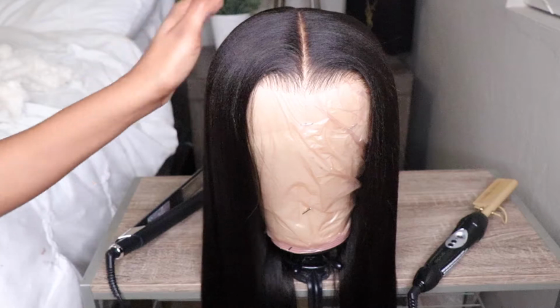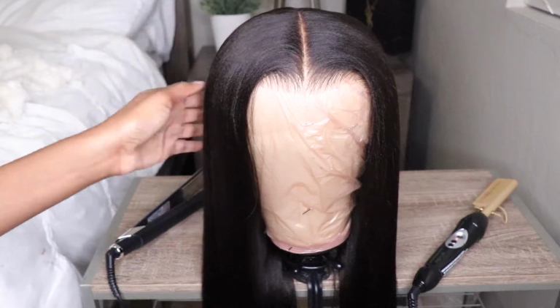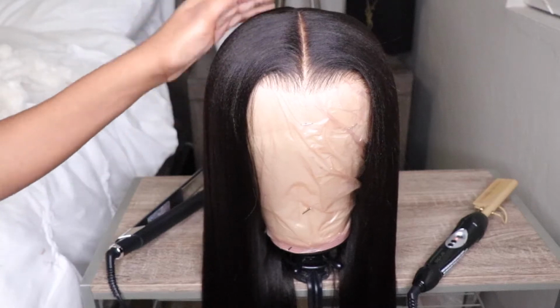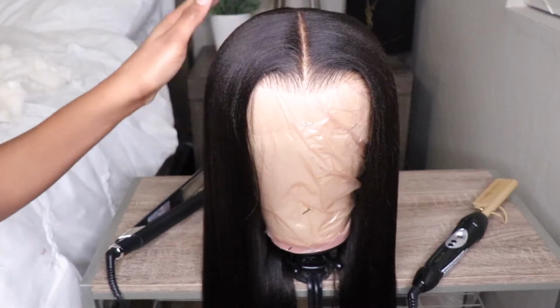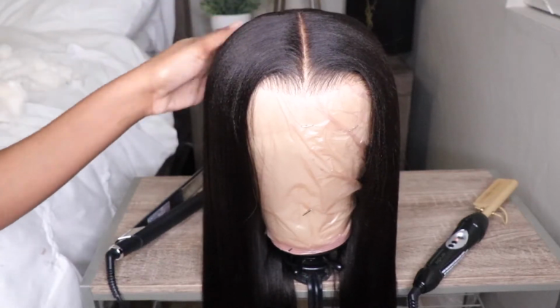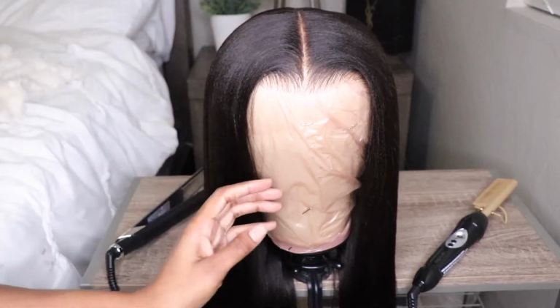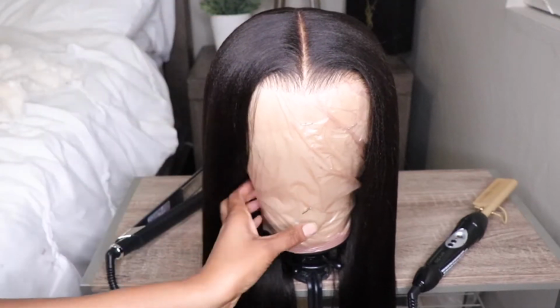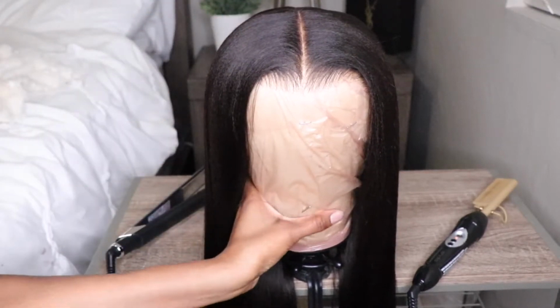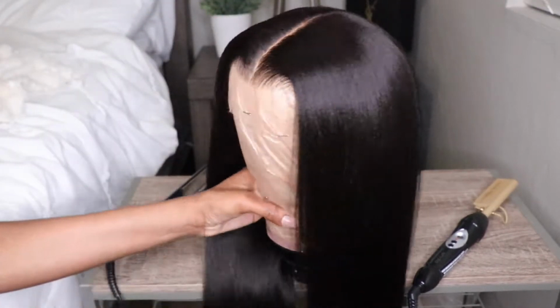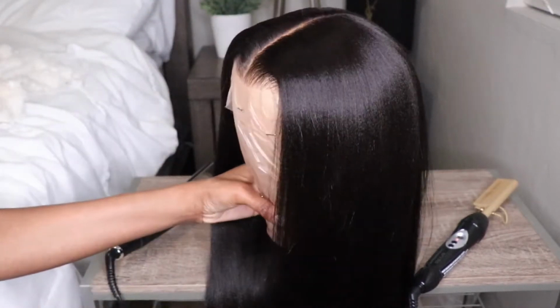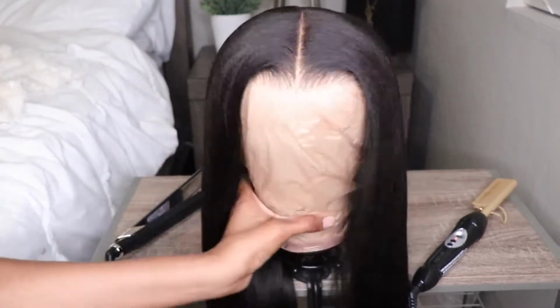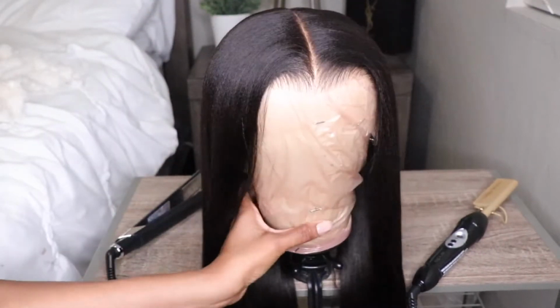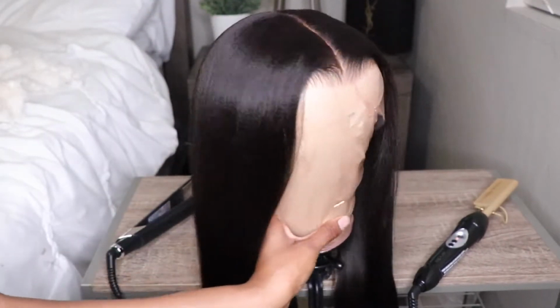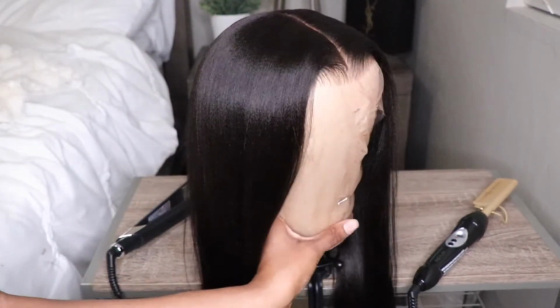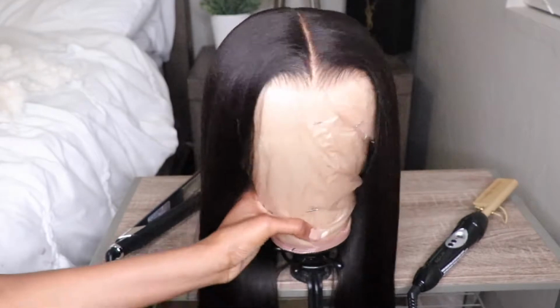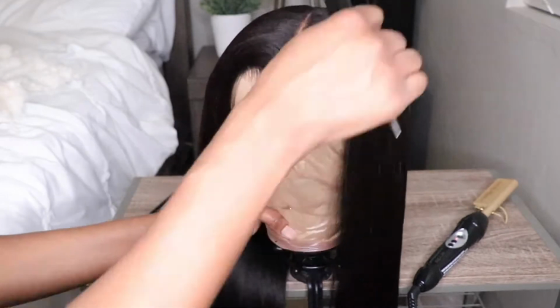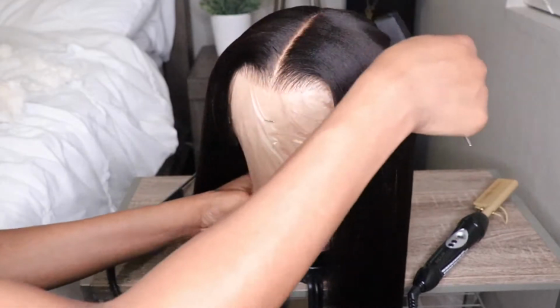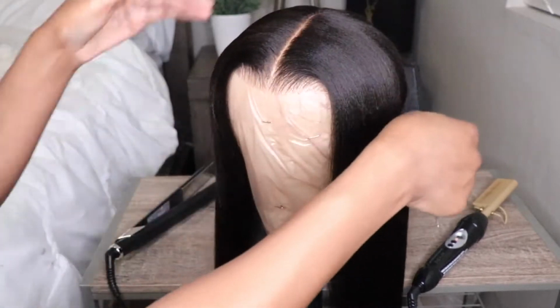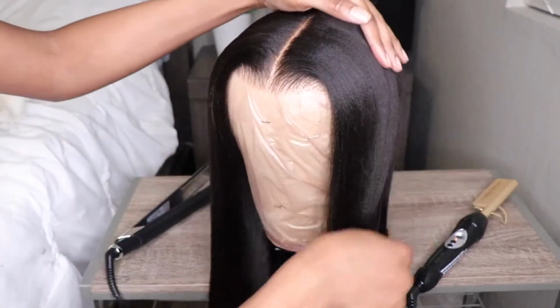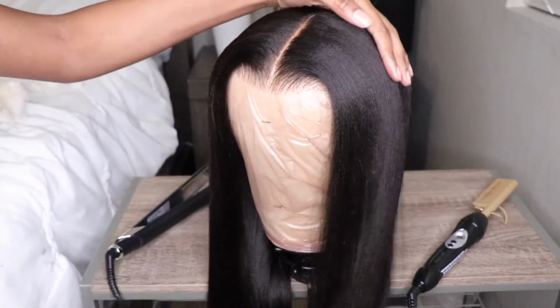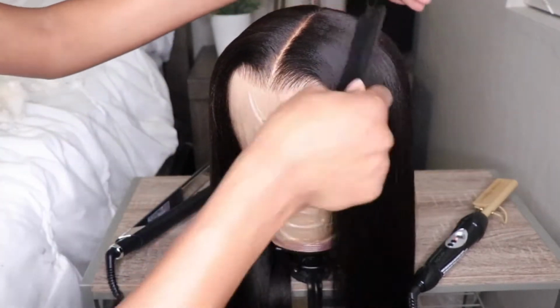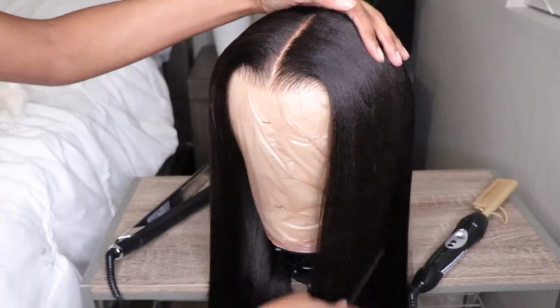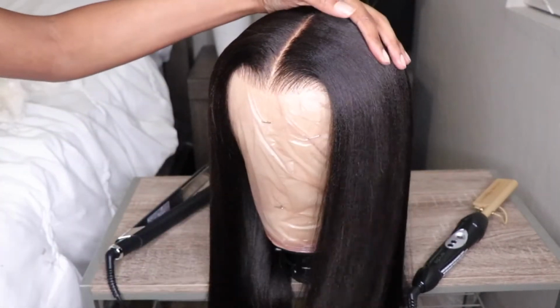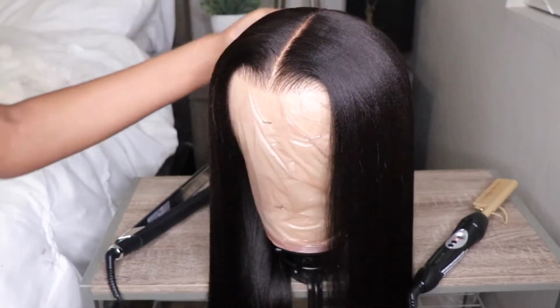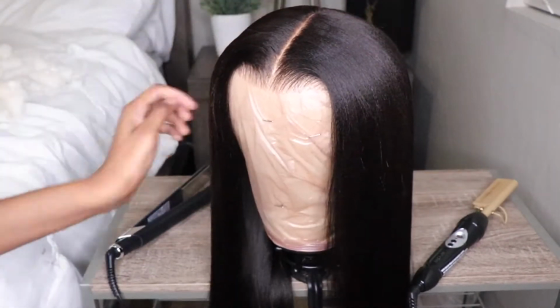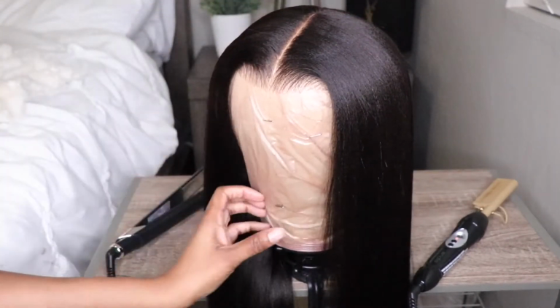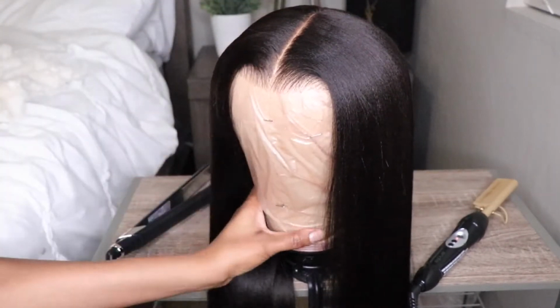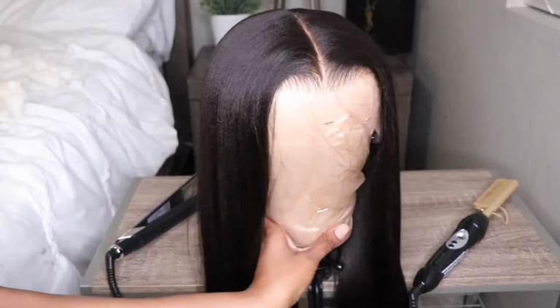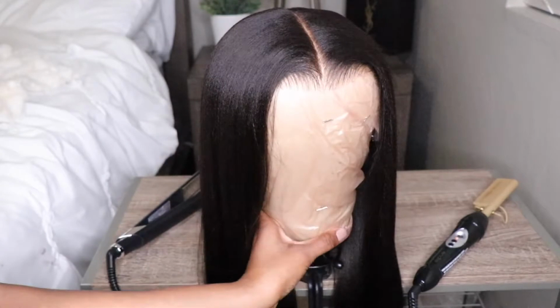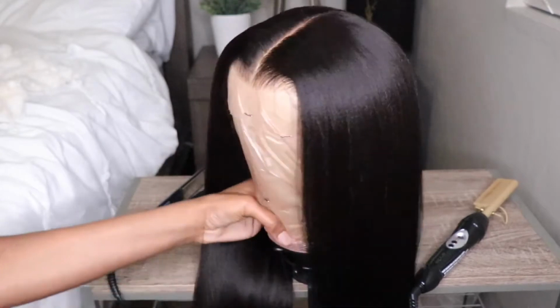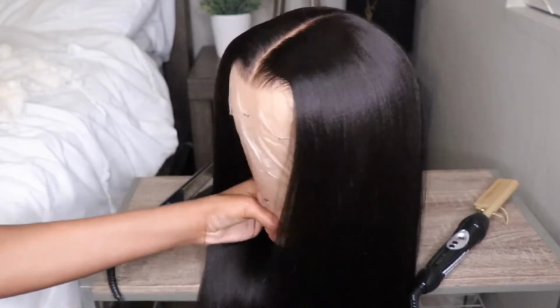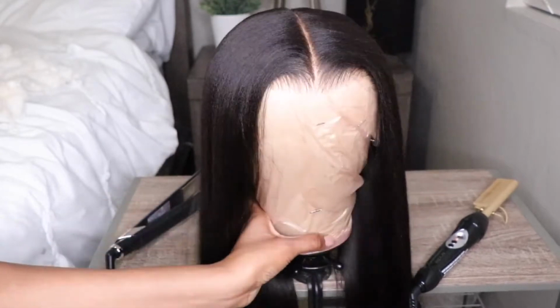Oh my god! This hair is everything! Oh my god!